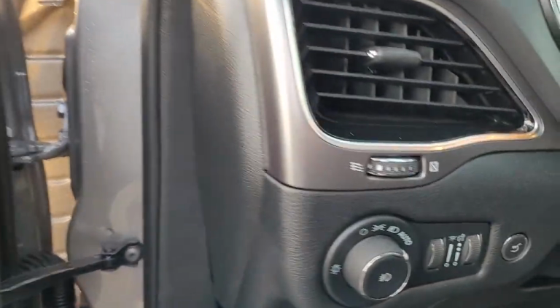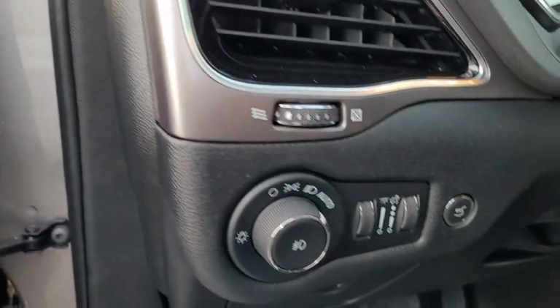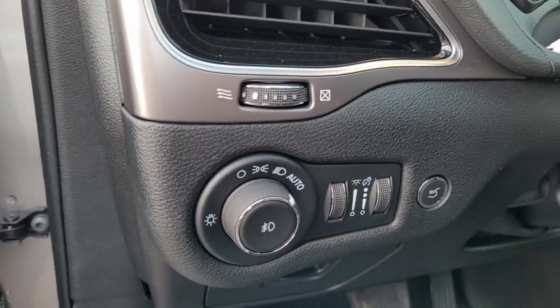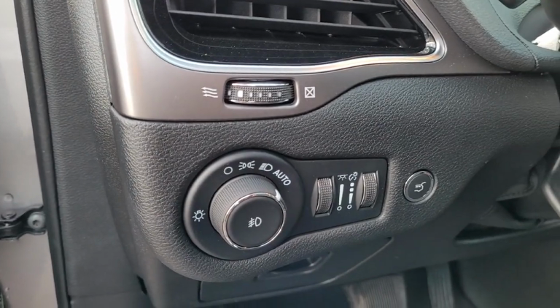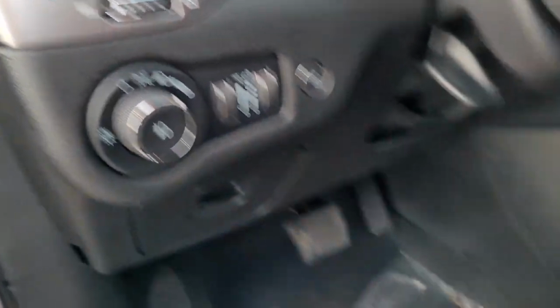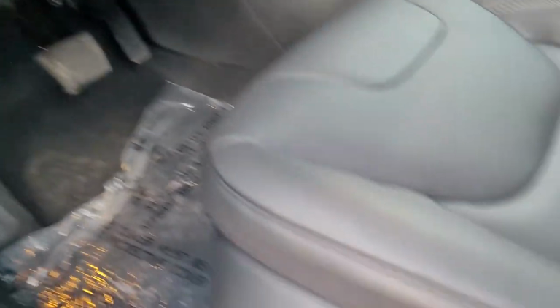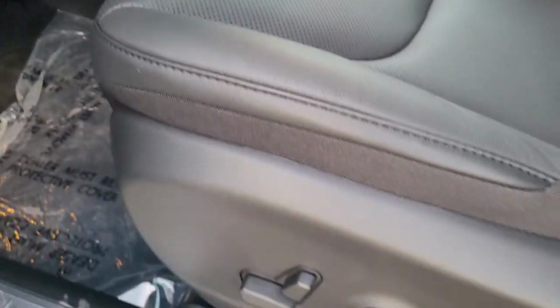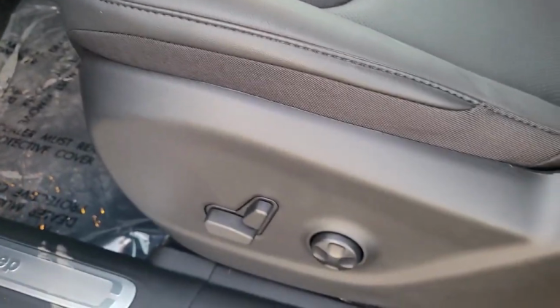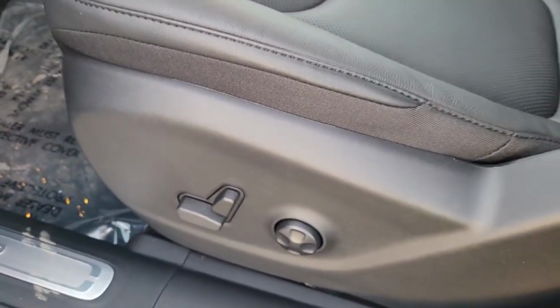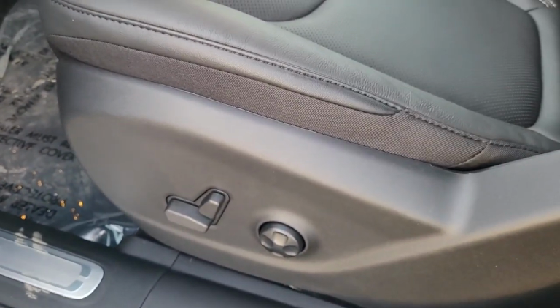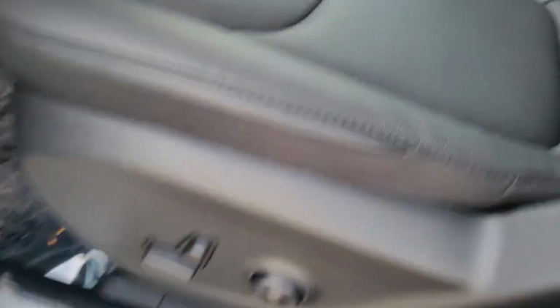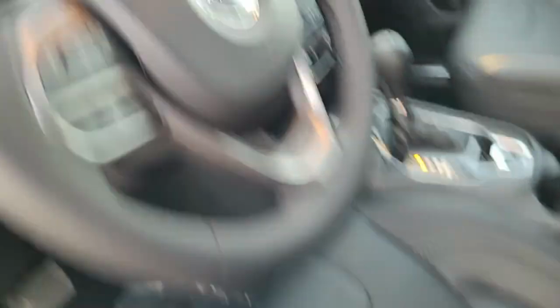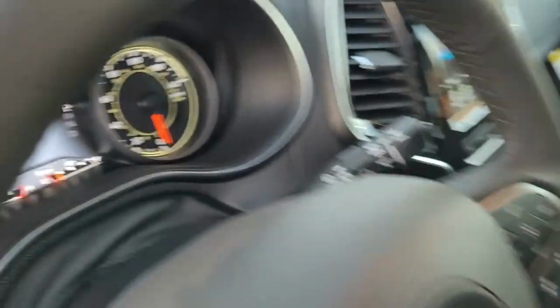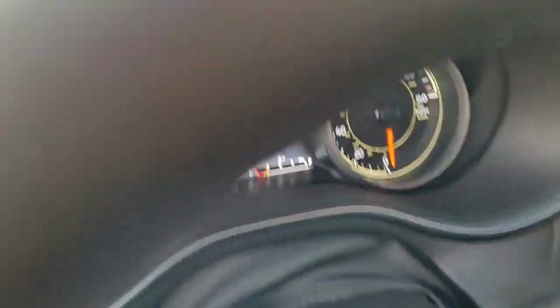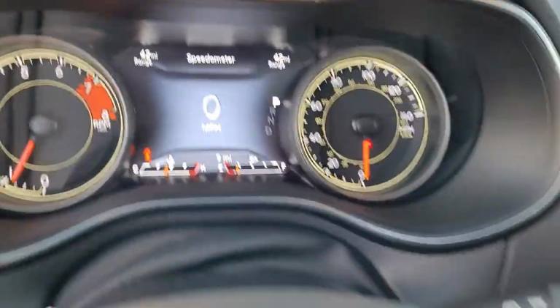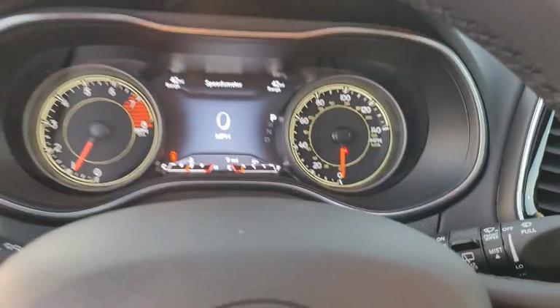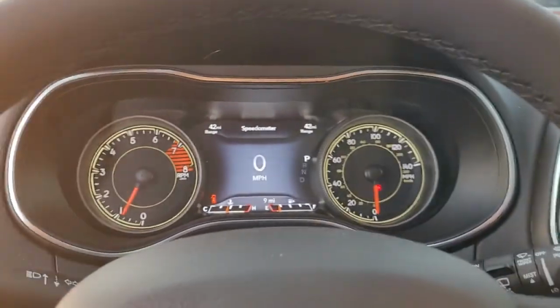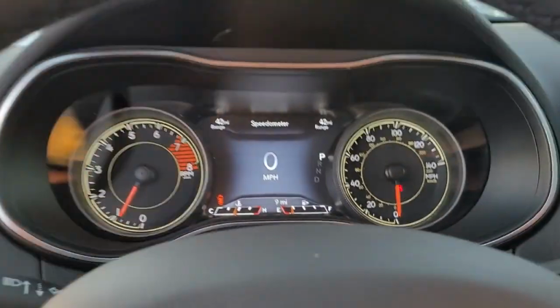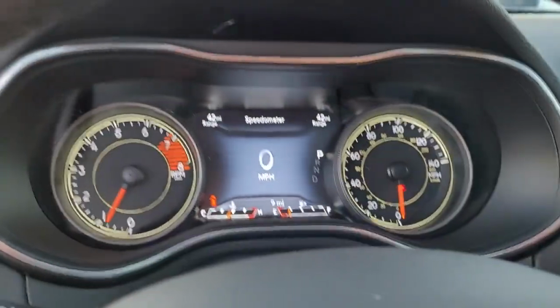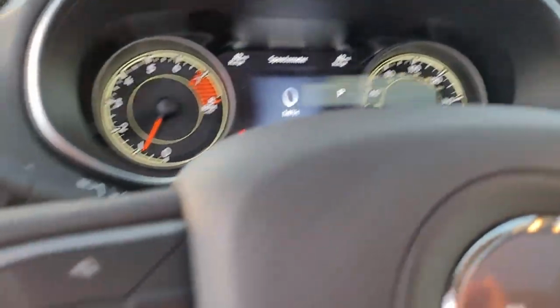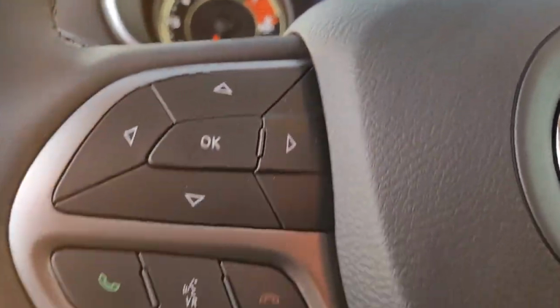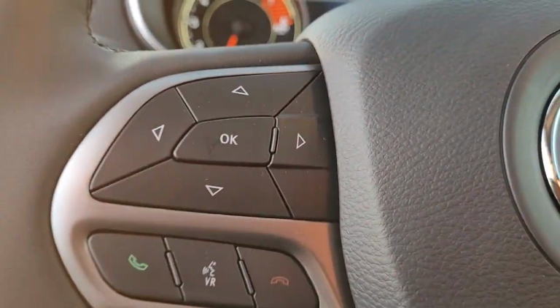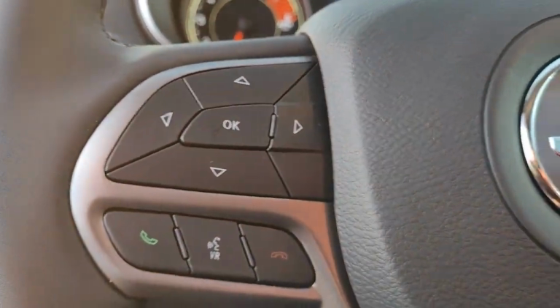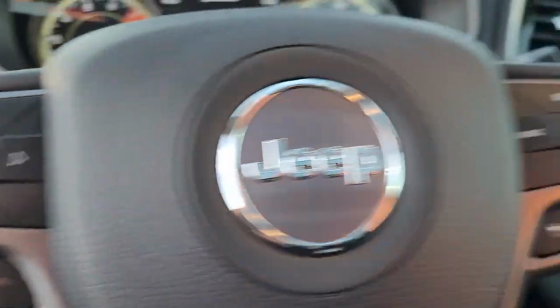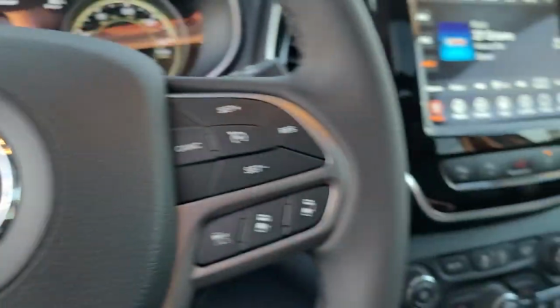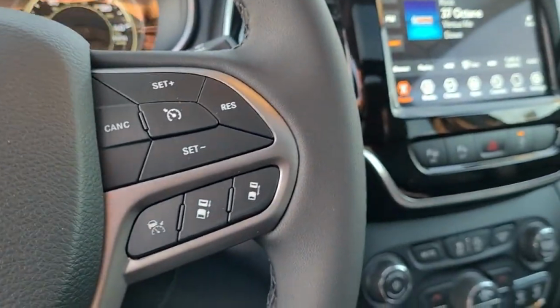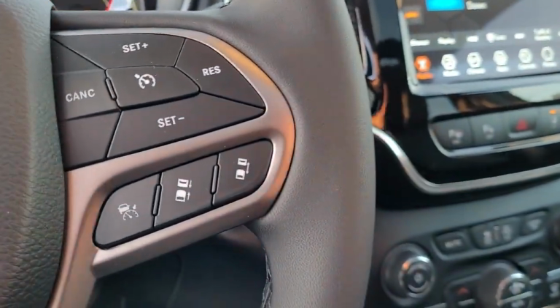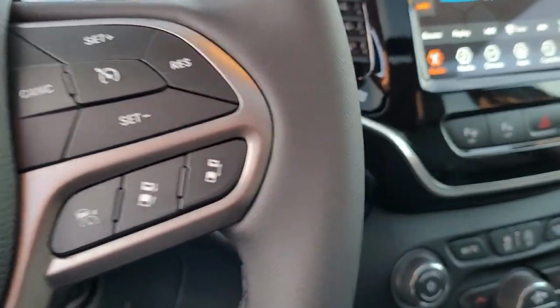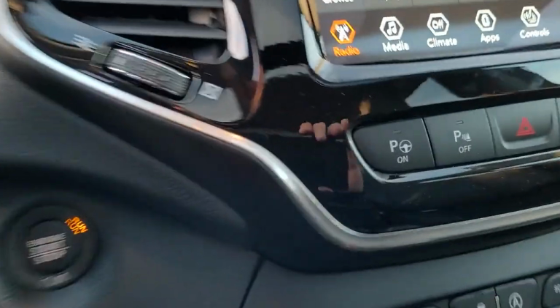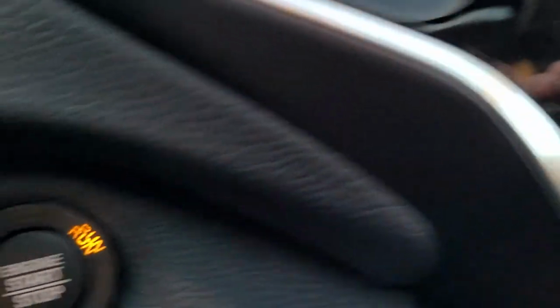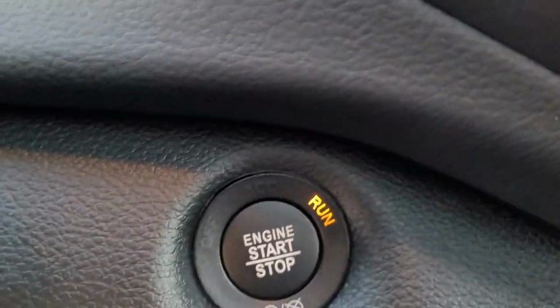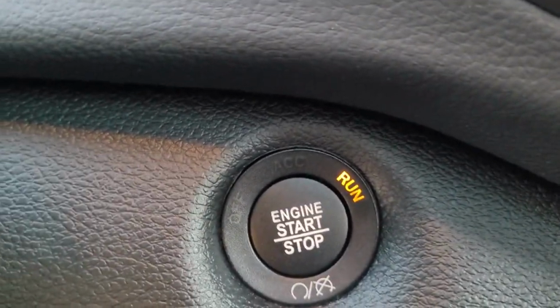Panoramic roof, keyless entry, heated driver's seat, fog lamps, power liftgate, power passenger seat, premium sound system, iPod, MP3 input, backup camera, remote engine start.